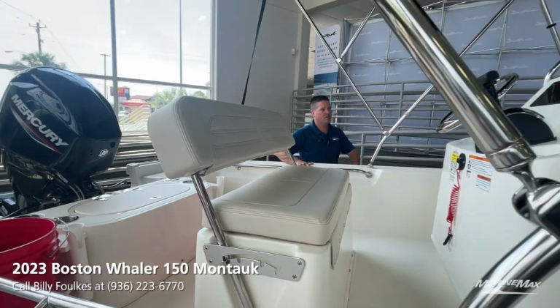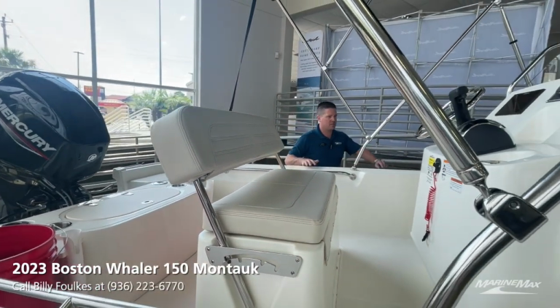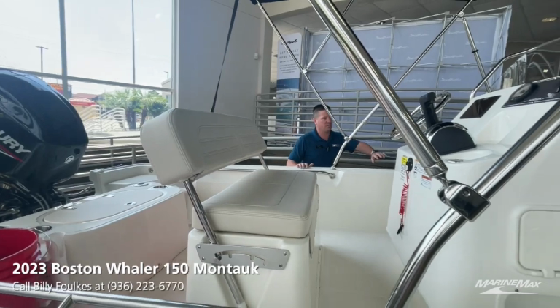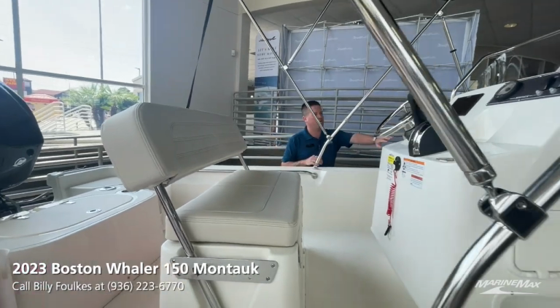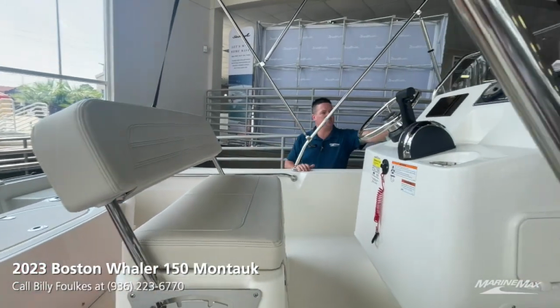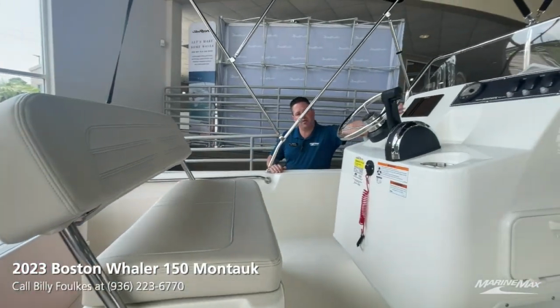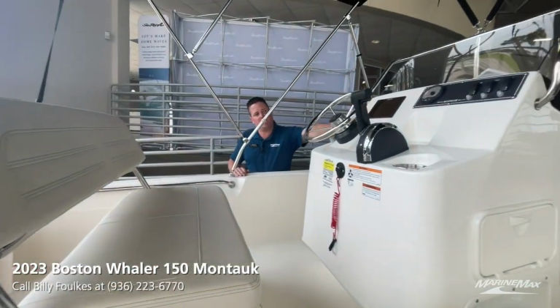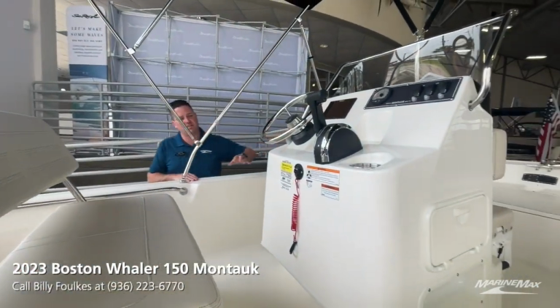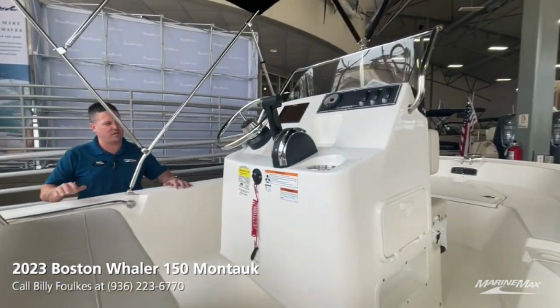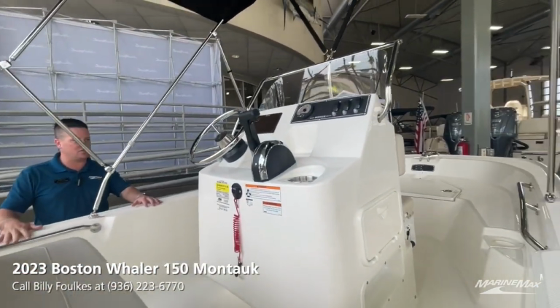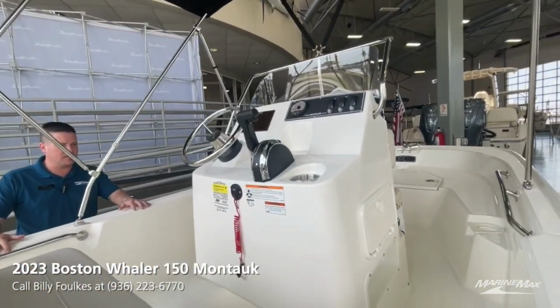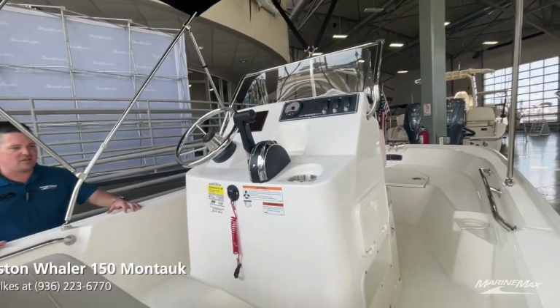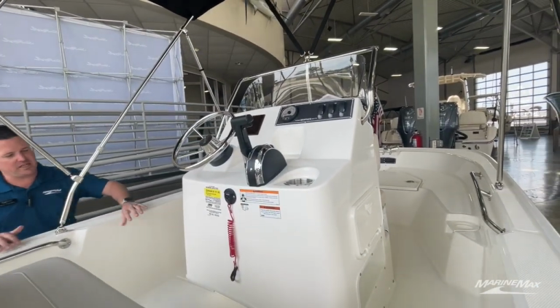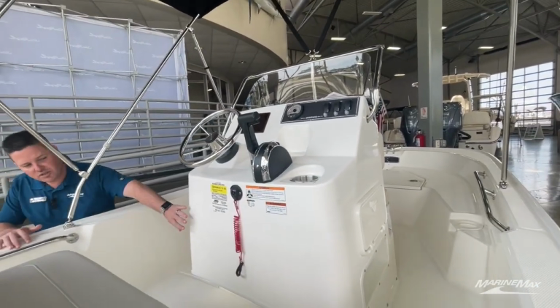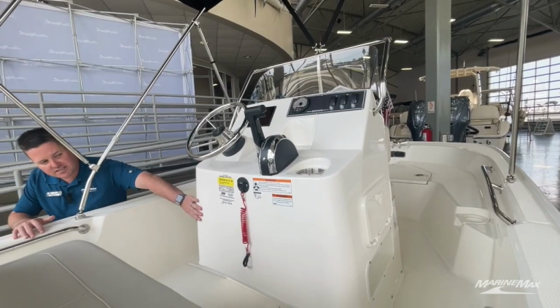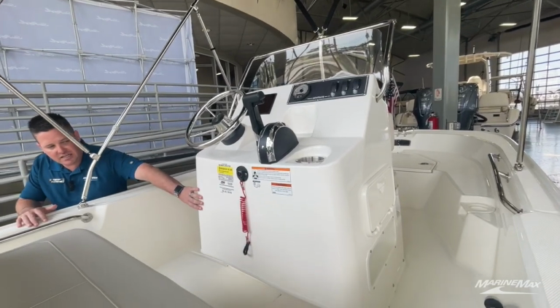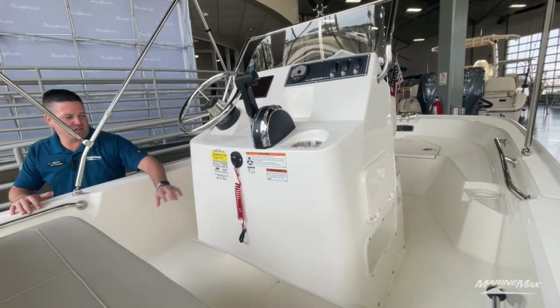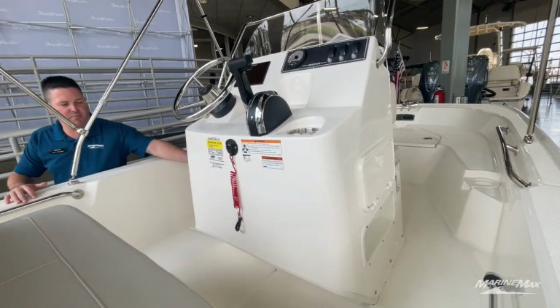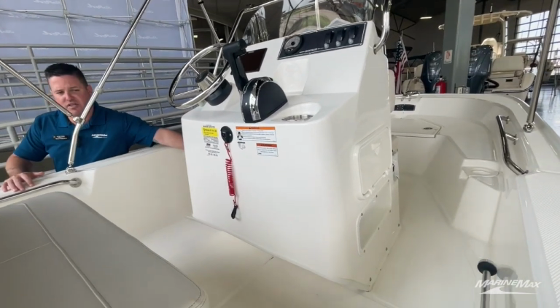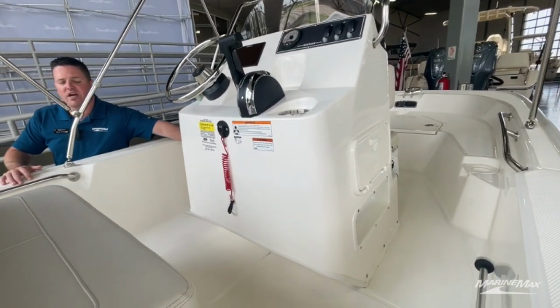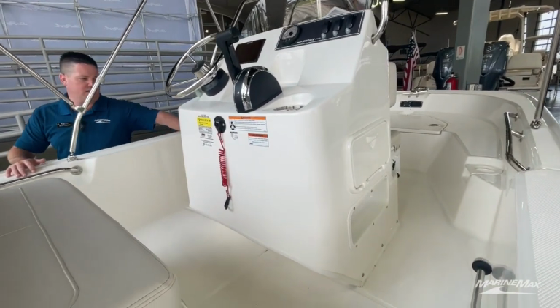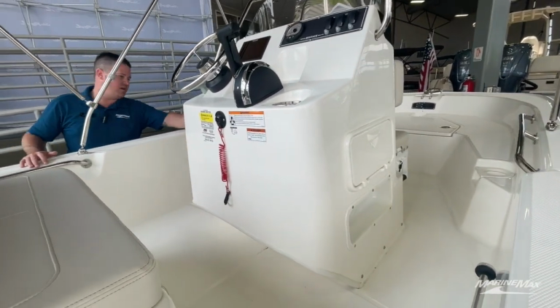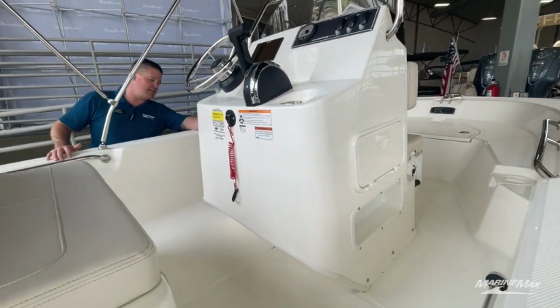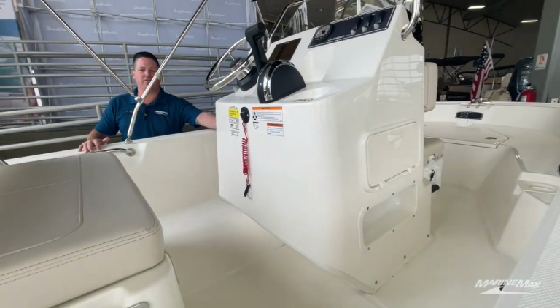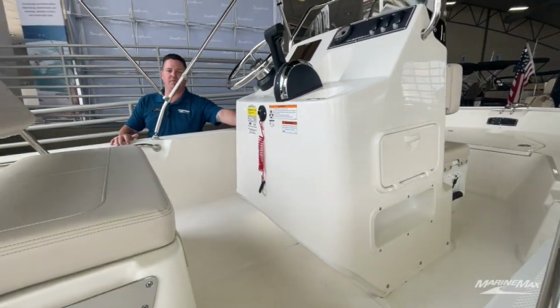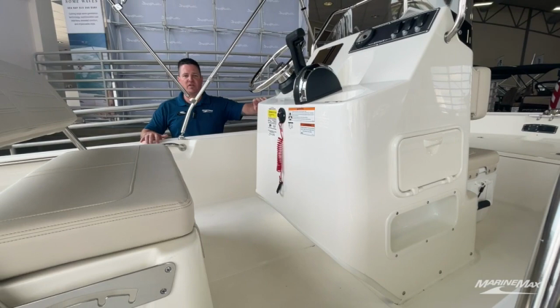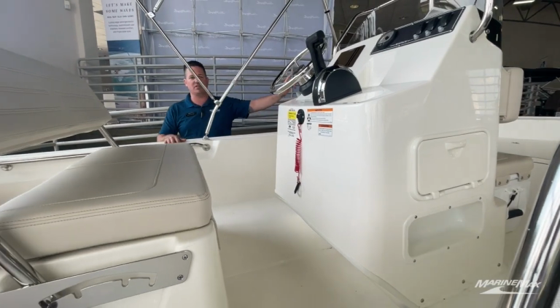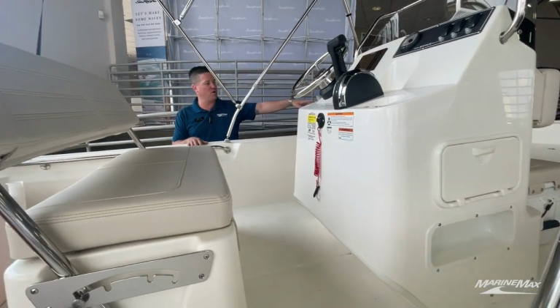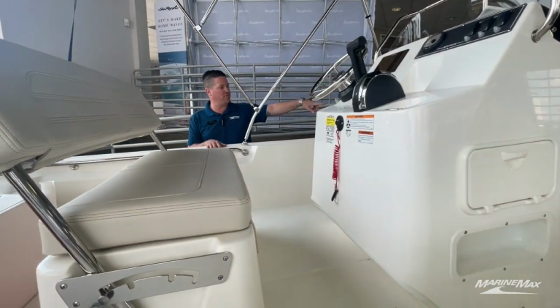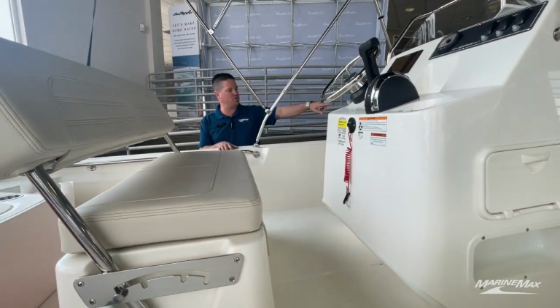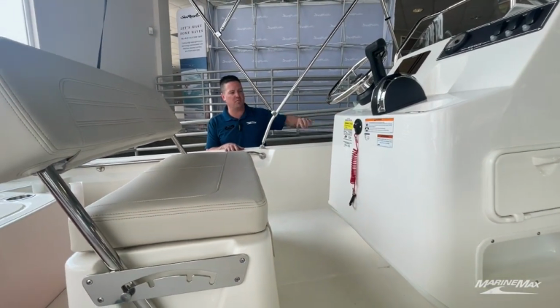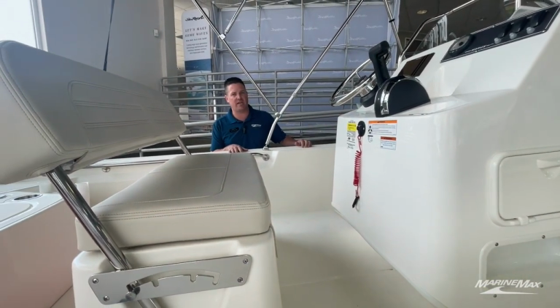We optioned this boat with the Simrad display as well, which comes with the Simrad transducer. There's plenty of storage inside with a battery tray — and also a second battery tray because we optioned this boat with the trolling motor package.